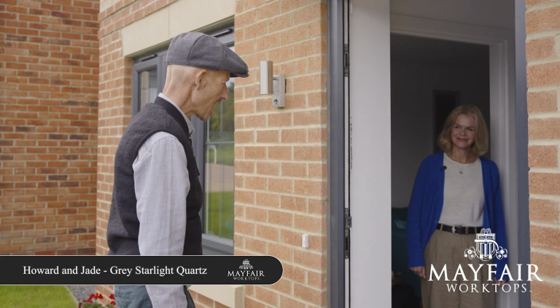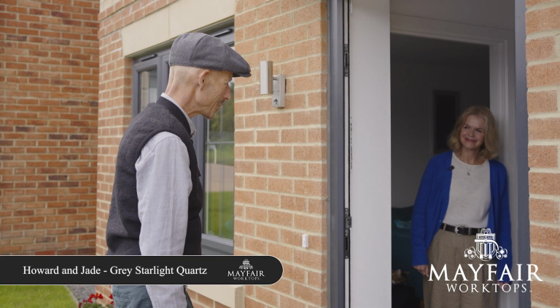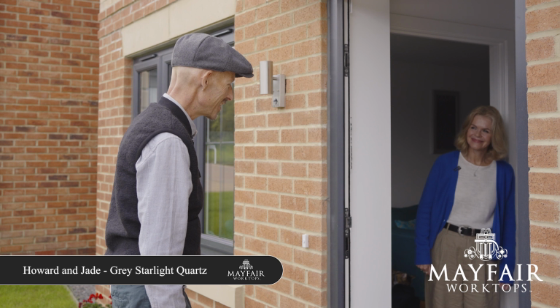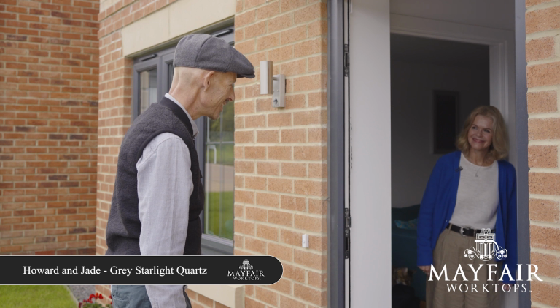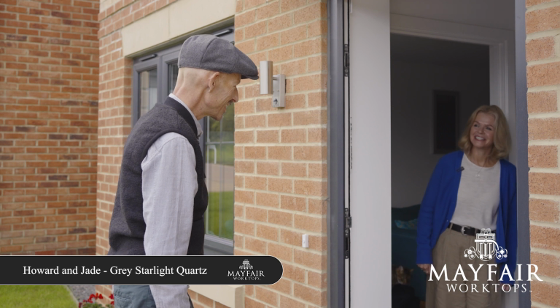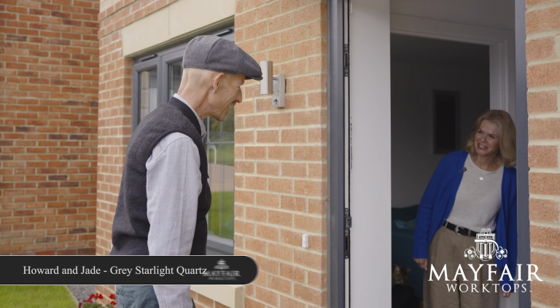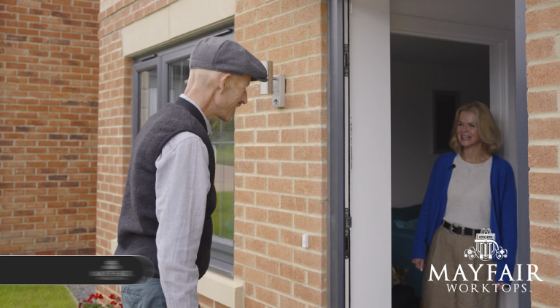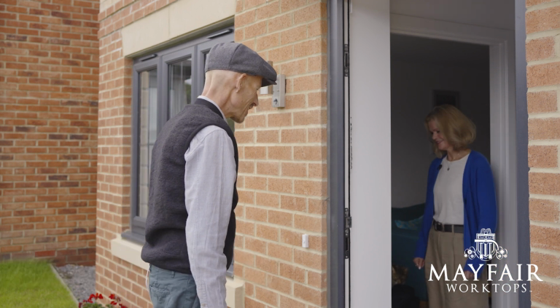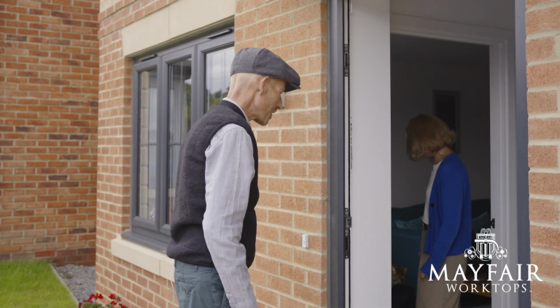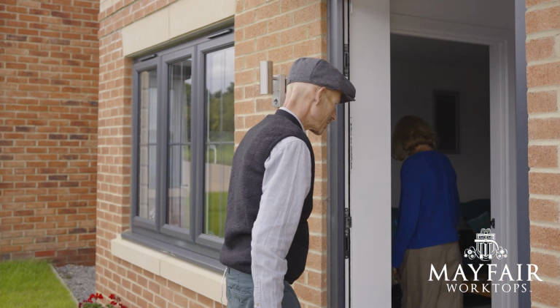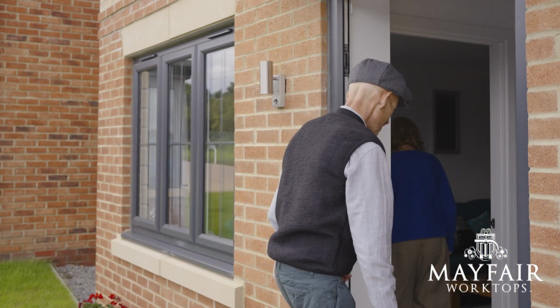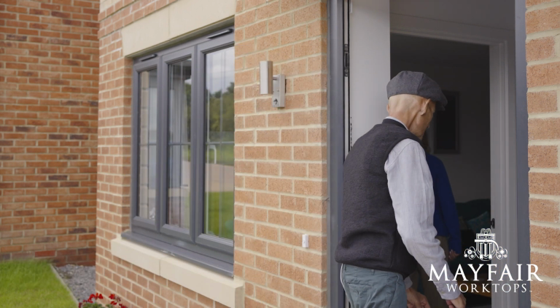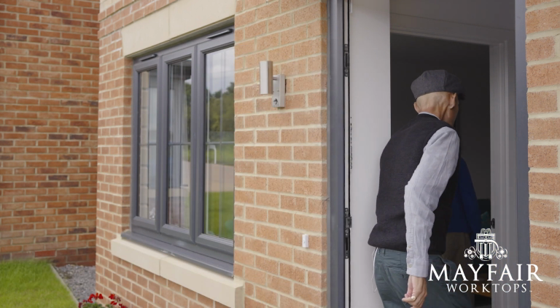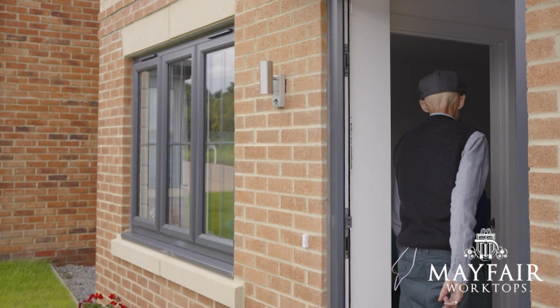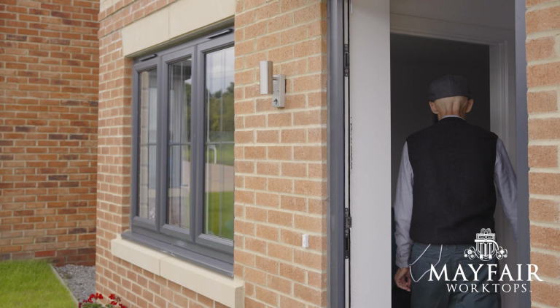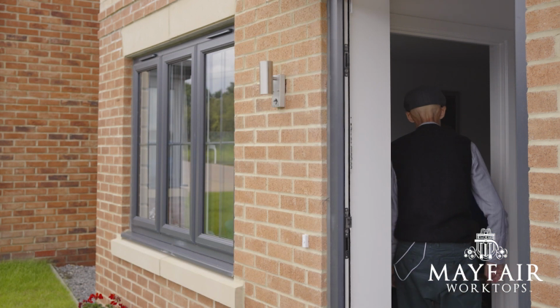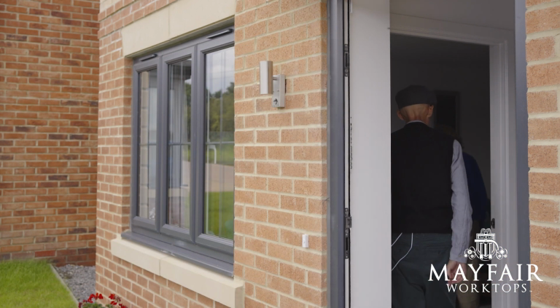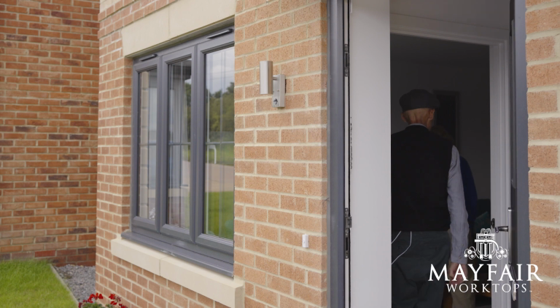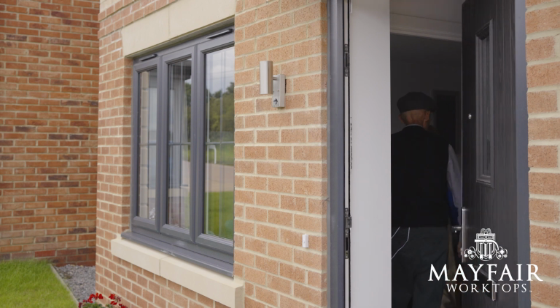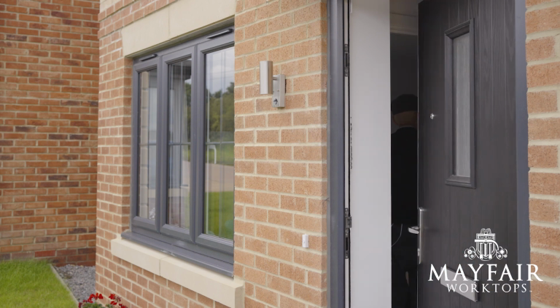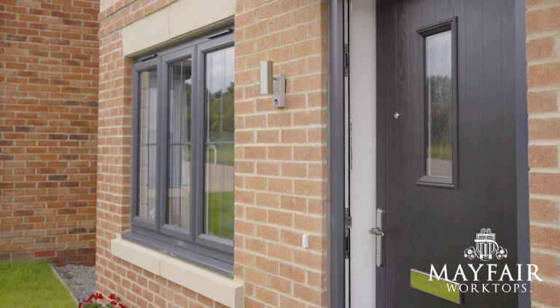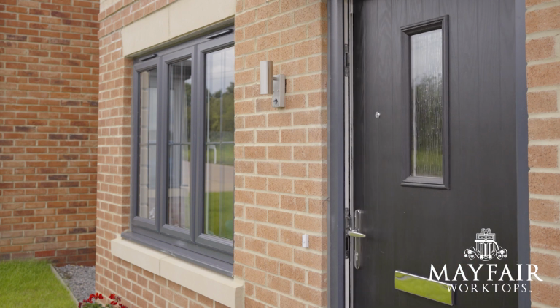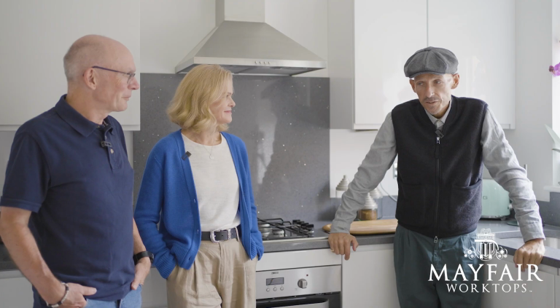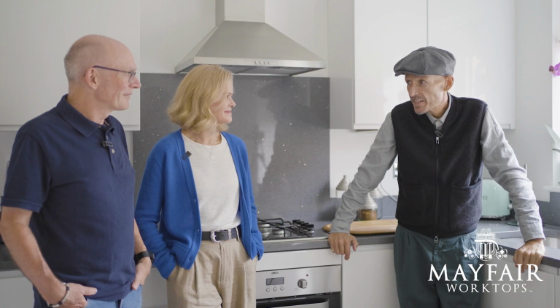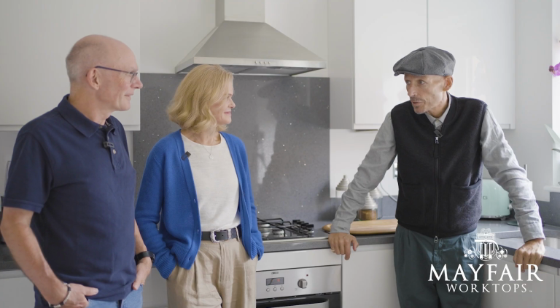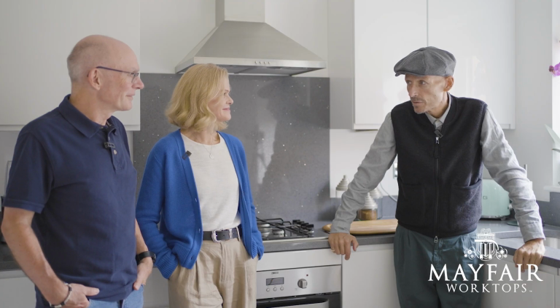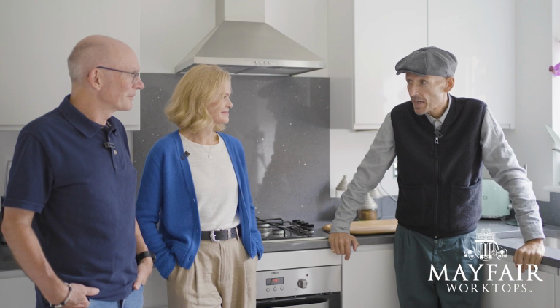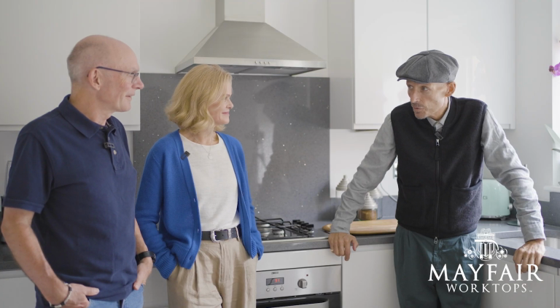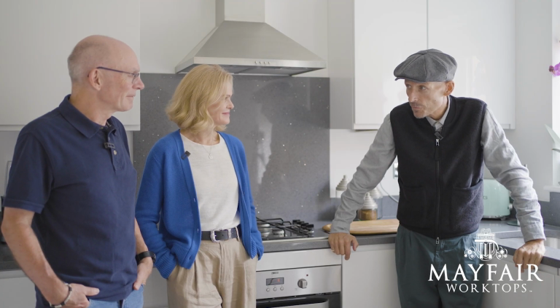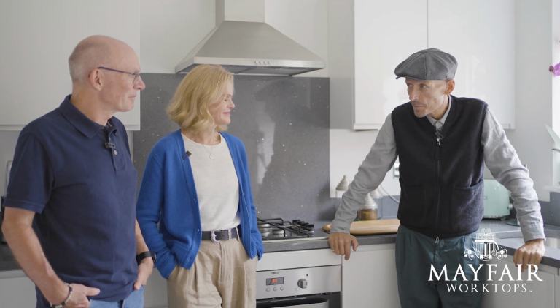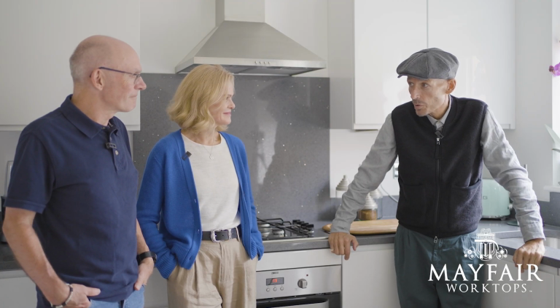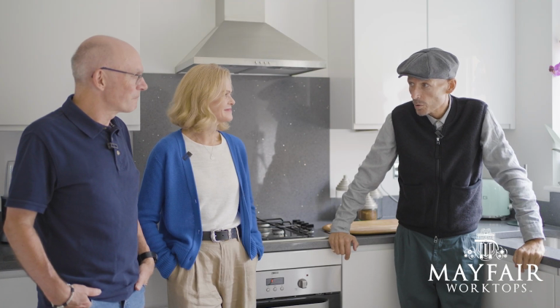Hello. Hi Jonny, come on in. Thank you very much. Jaded Howard, thank you for inviting me into your home.